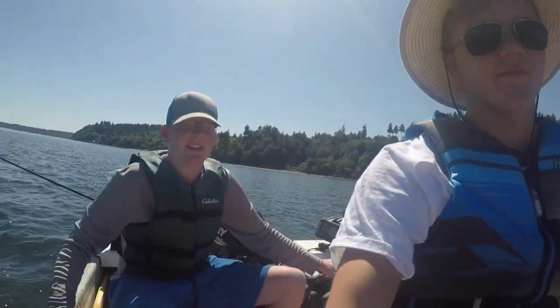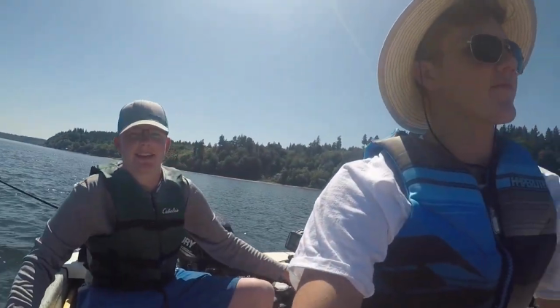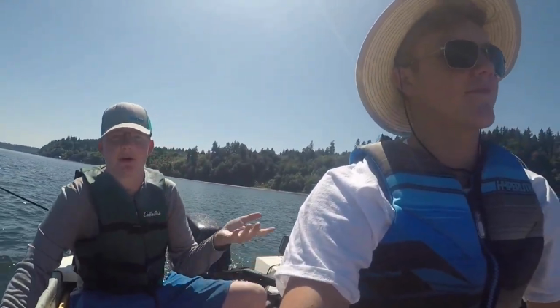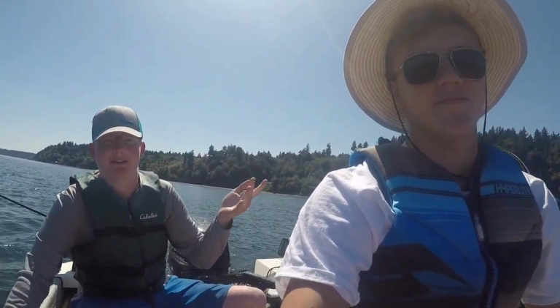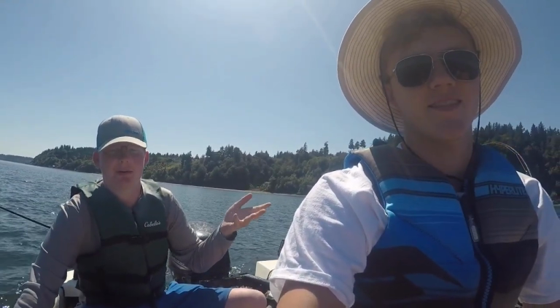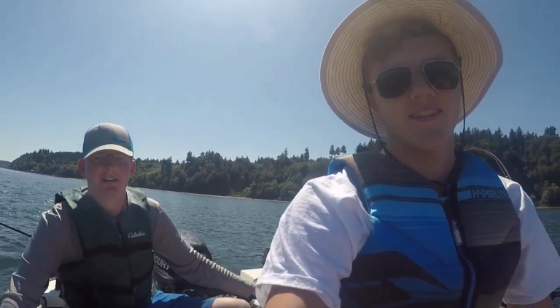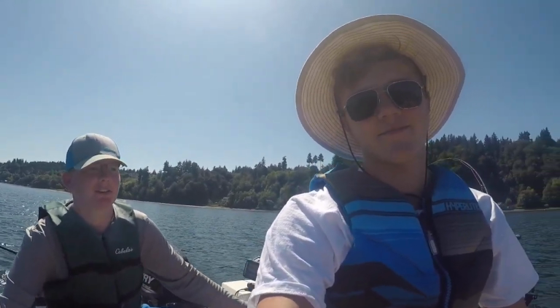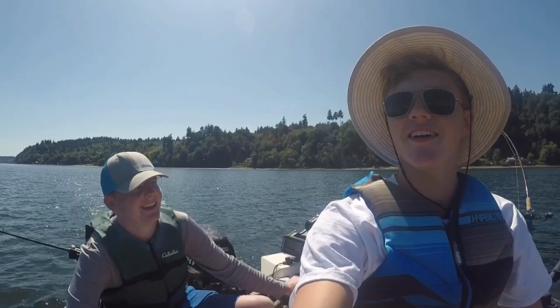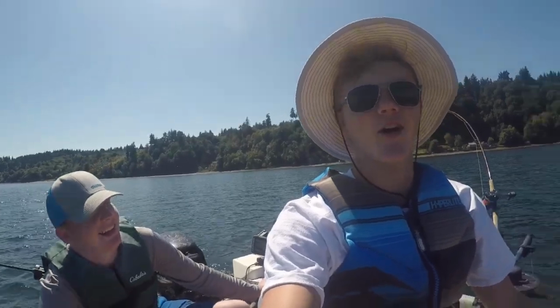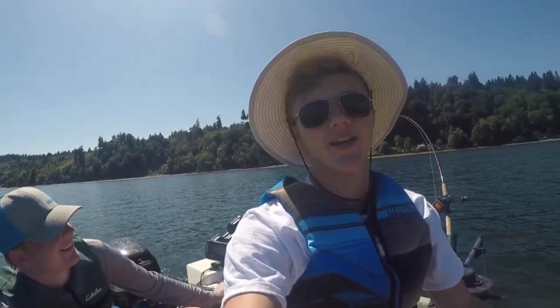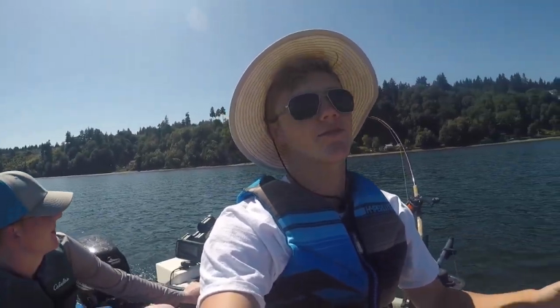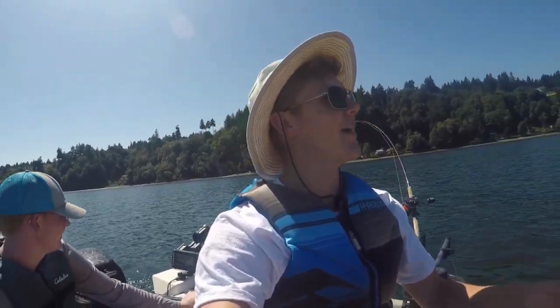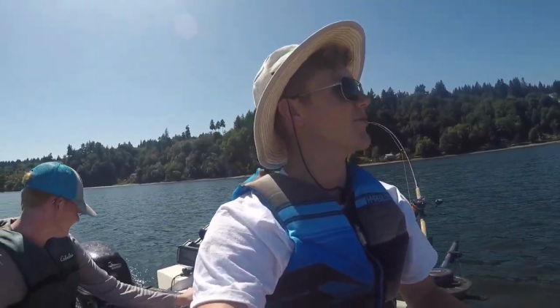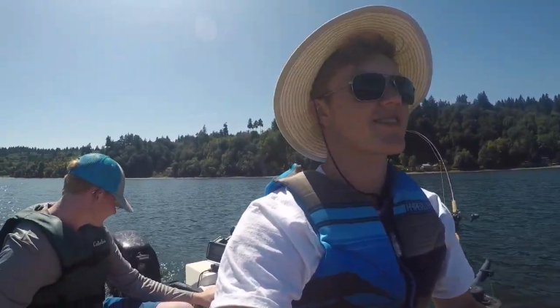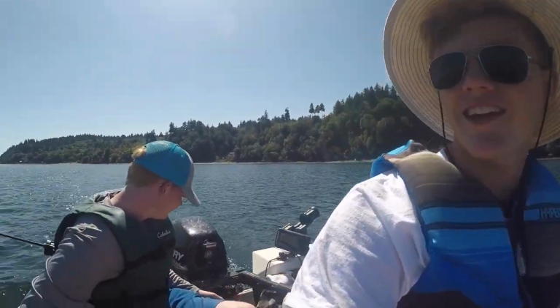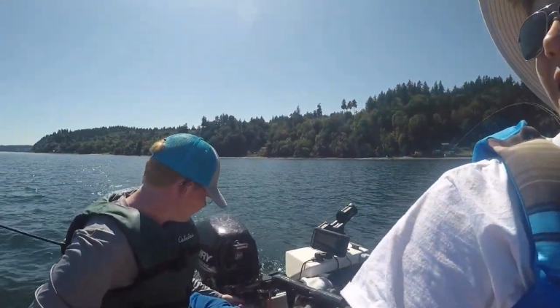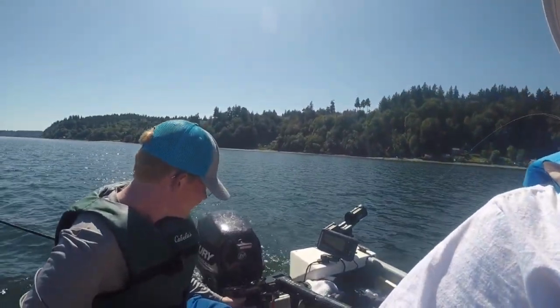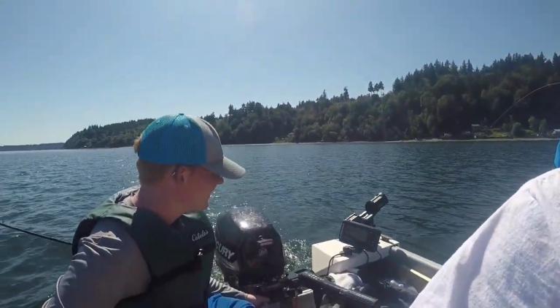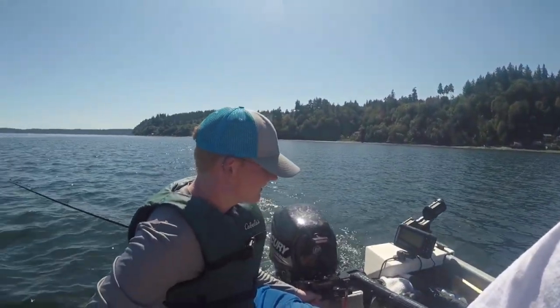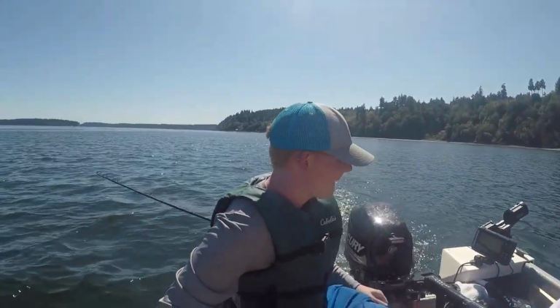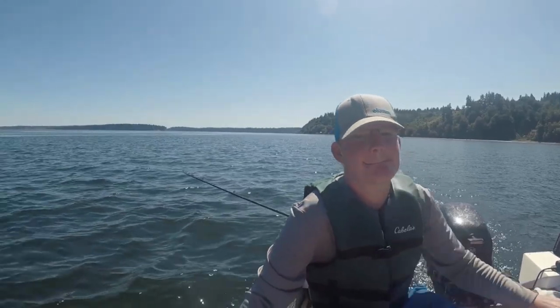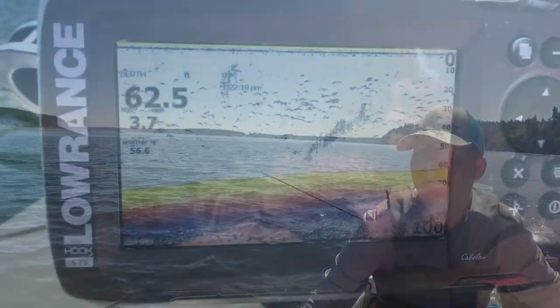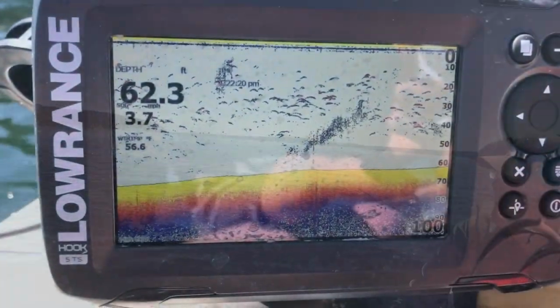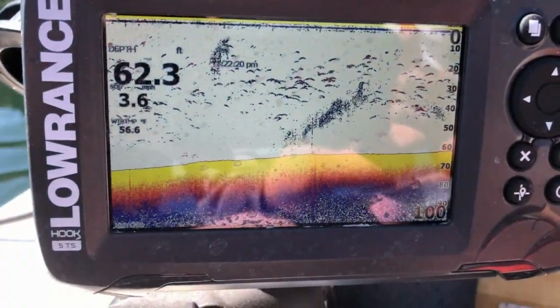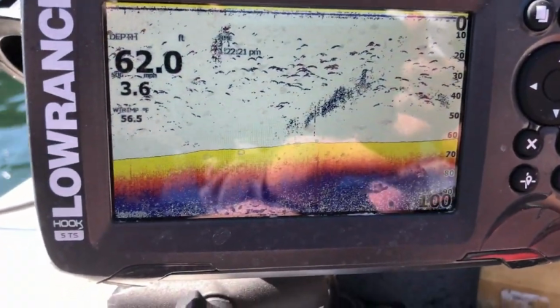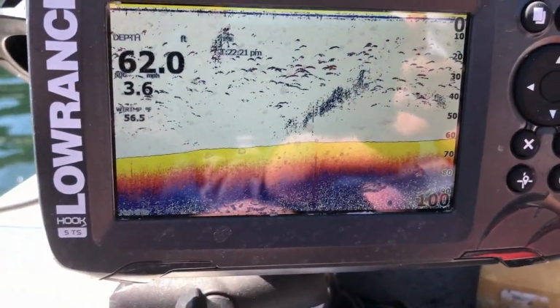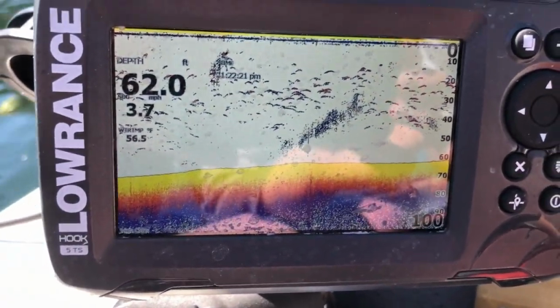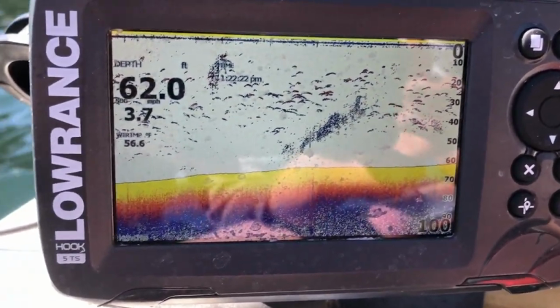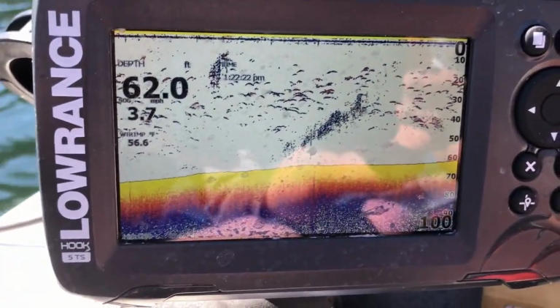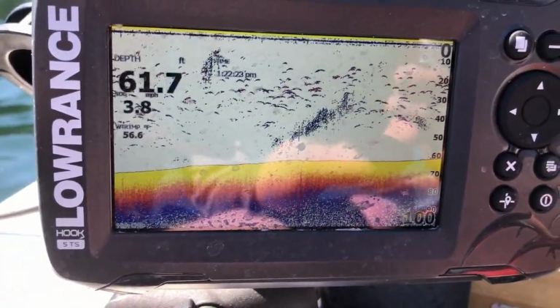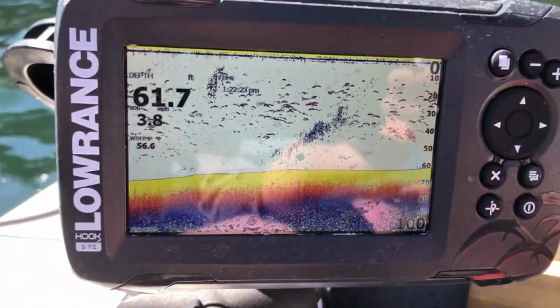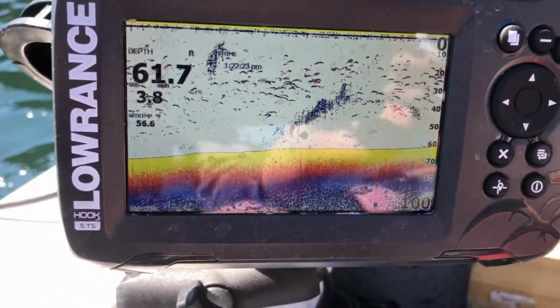In the evening they get a little more active and kind of push the herring to the surface. You always got to look to where the bait is — you want to be scanning out looking for seagulls or other birds. When you have all the bait in the world spread right there, that's where you want to be.